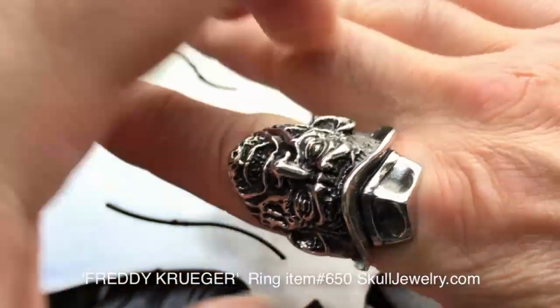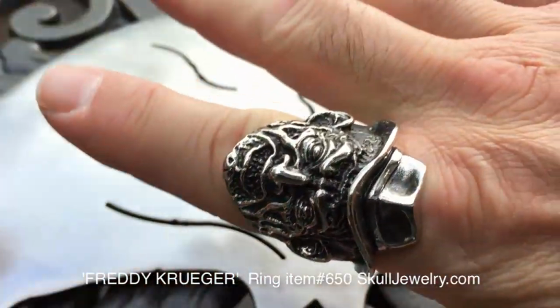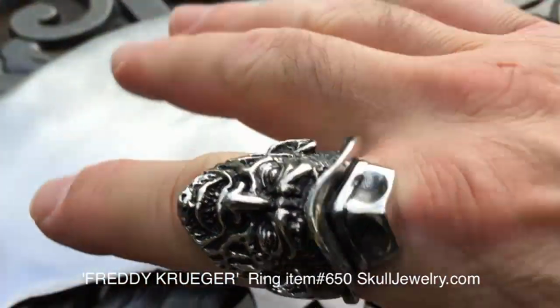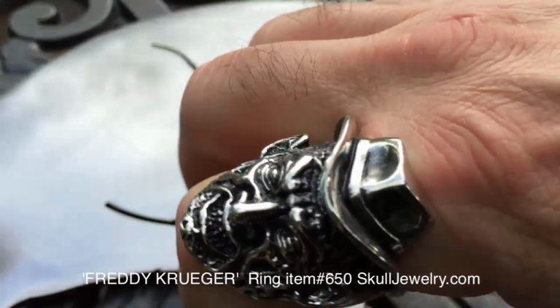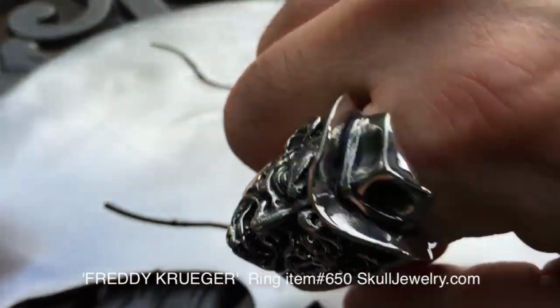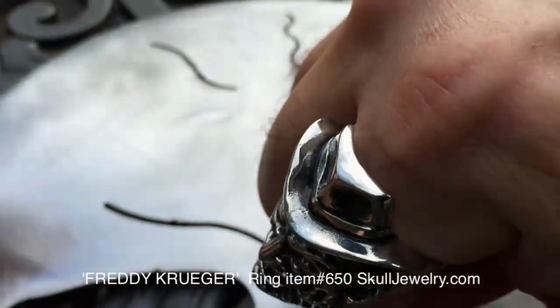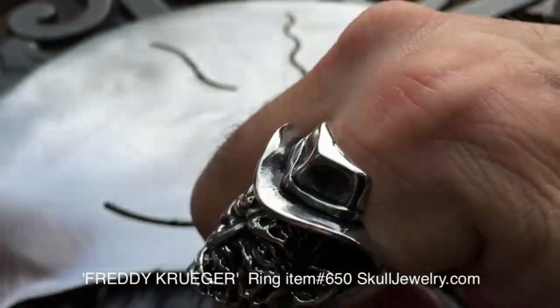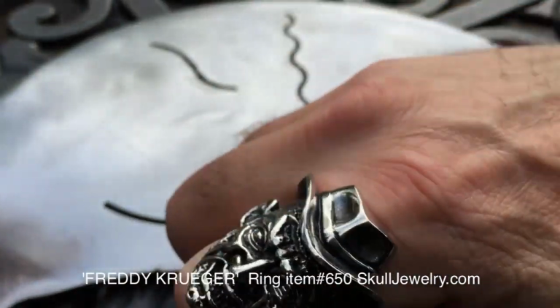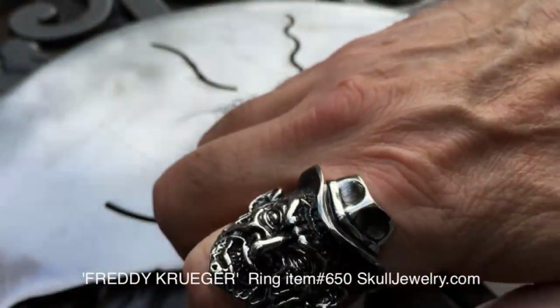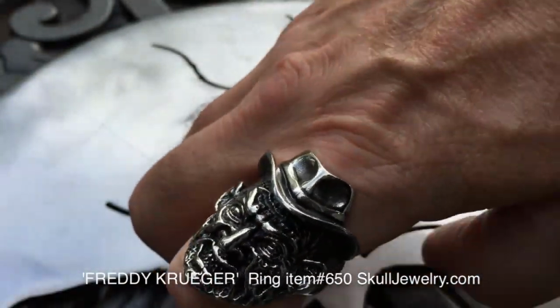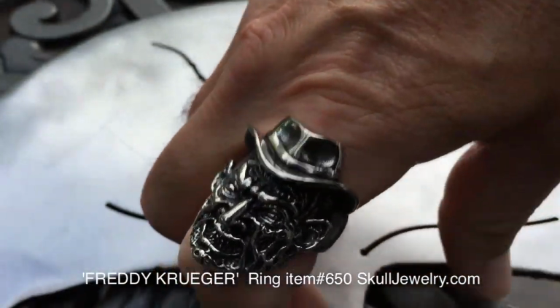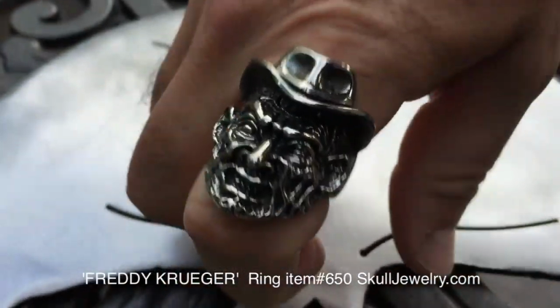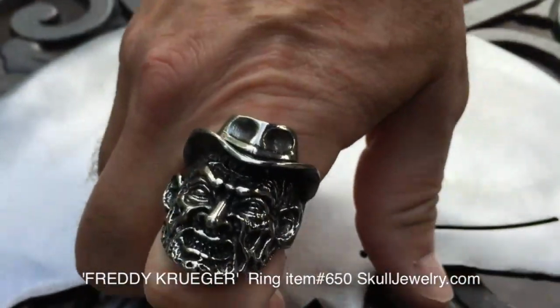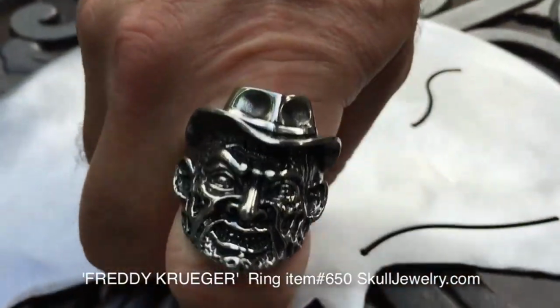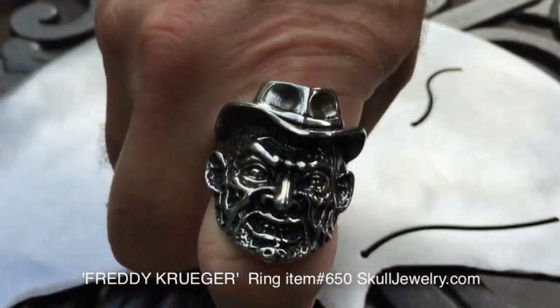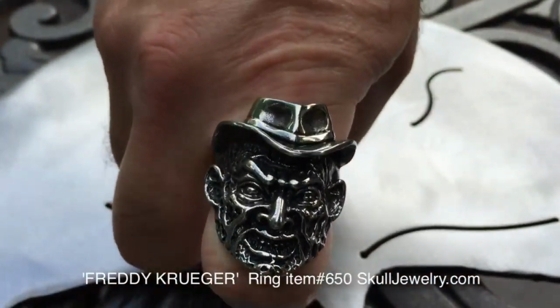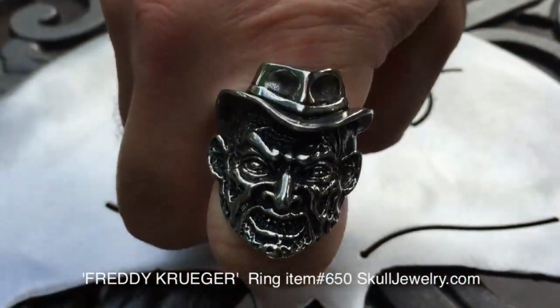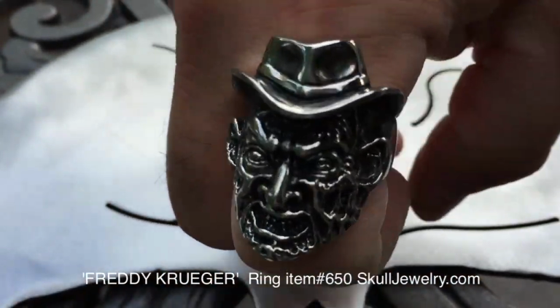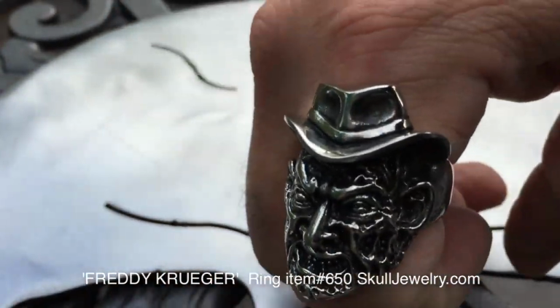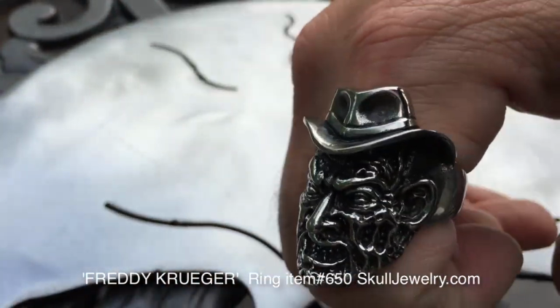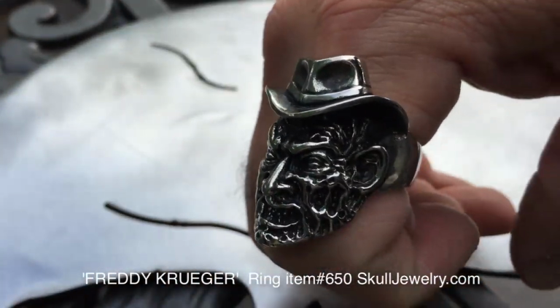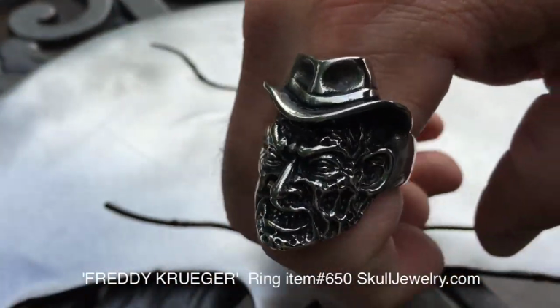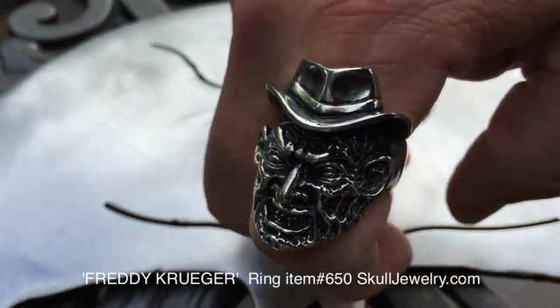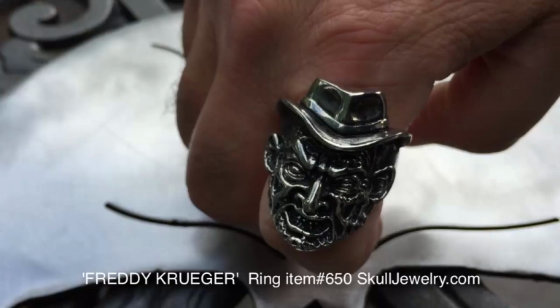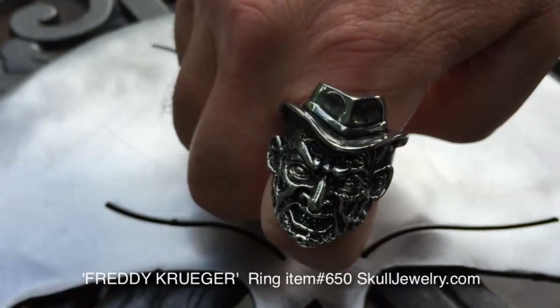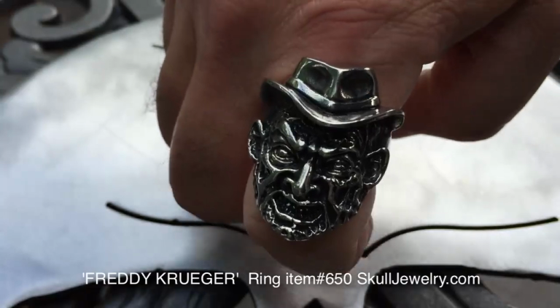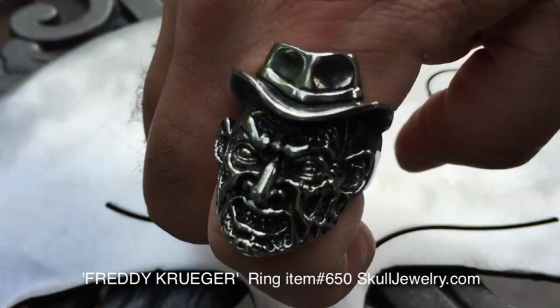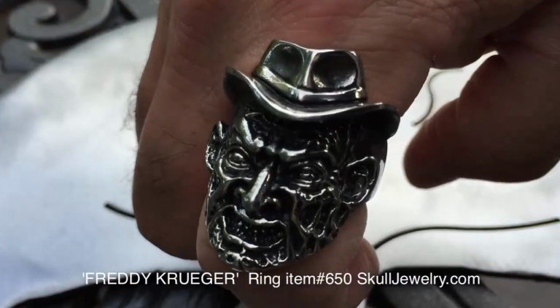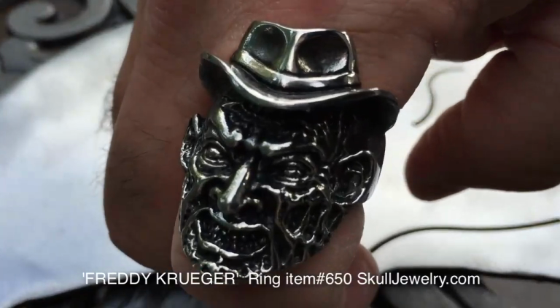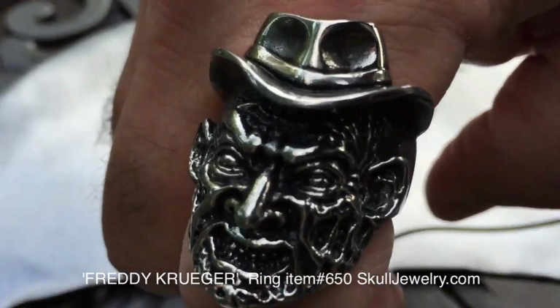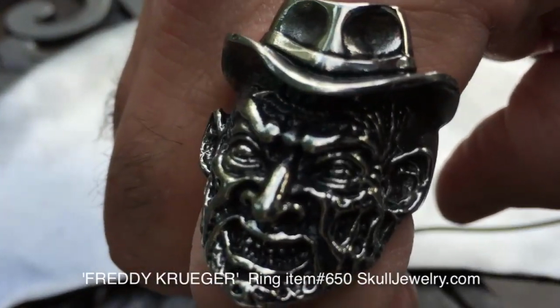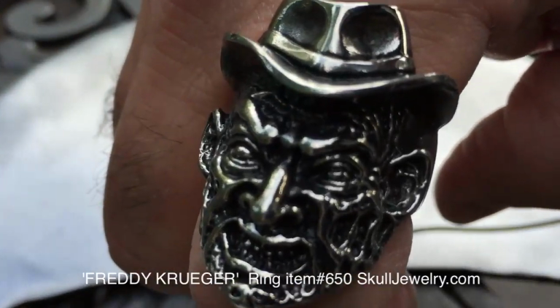It comes in sizes 8 through 15. You may get some smaller ones, so definitely check the website at SkullJewelry.com, but right now sizes 8 through 15 are in stock.